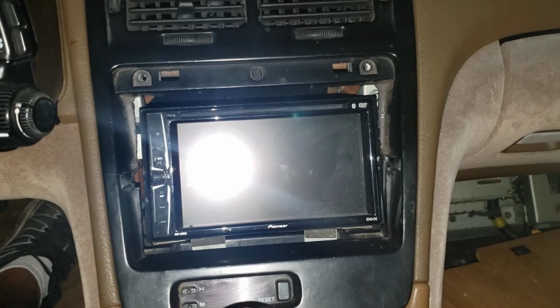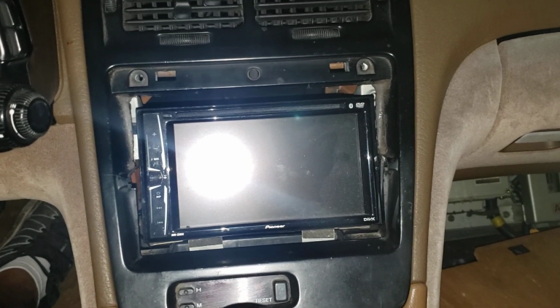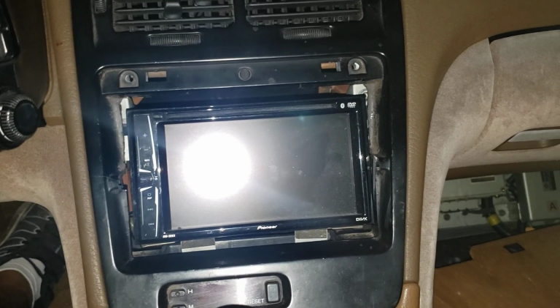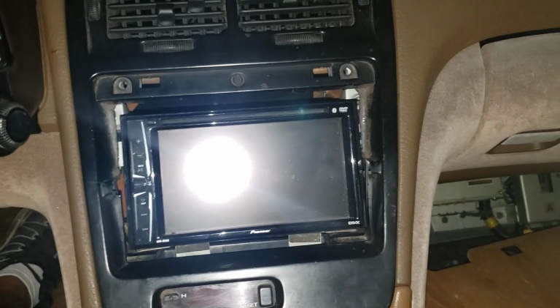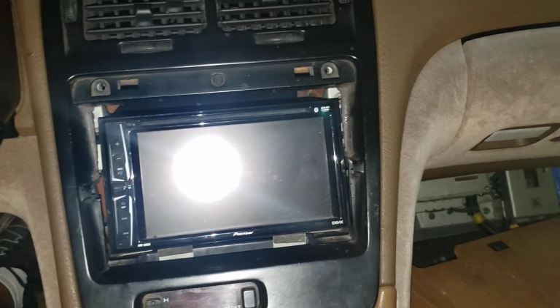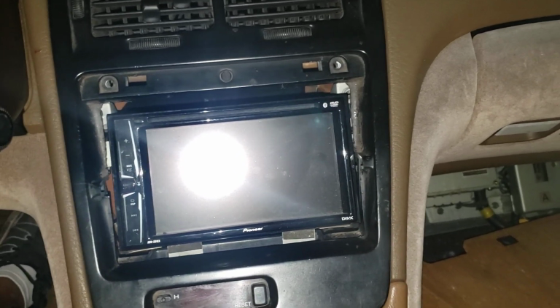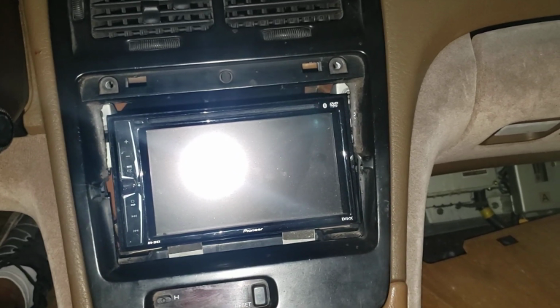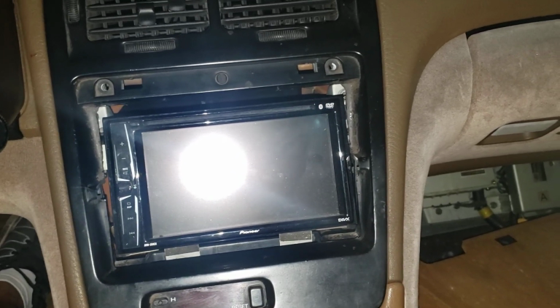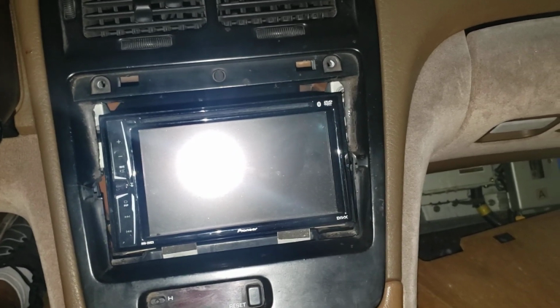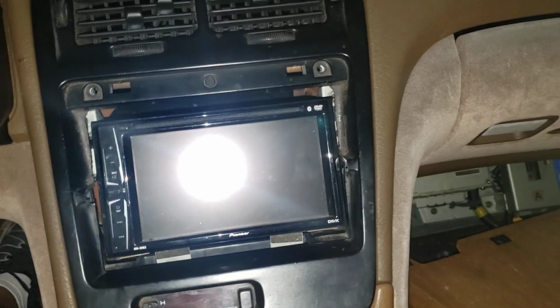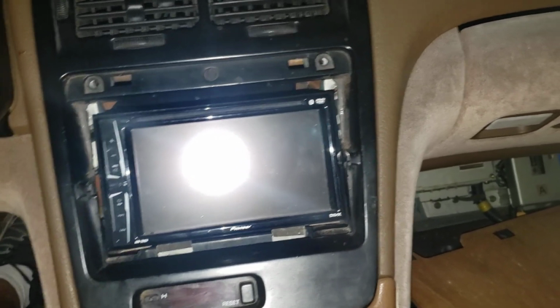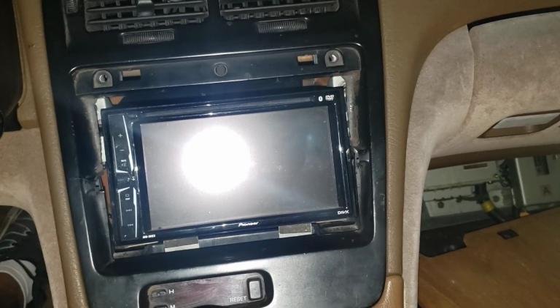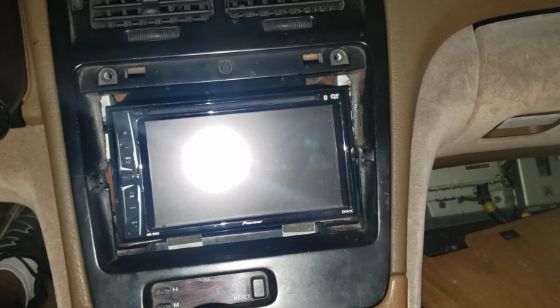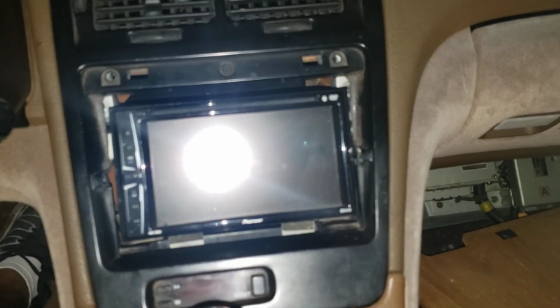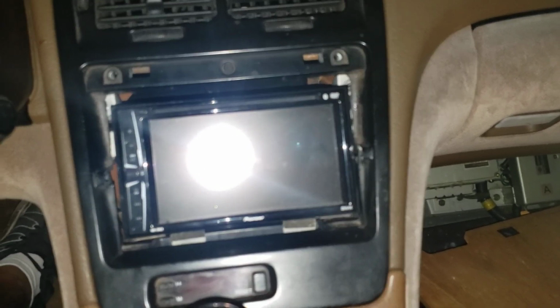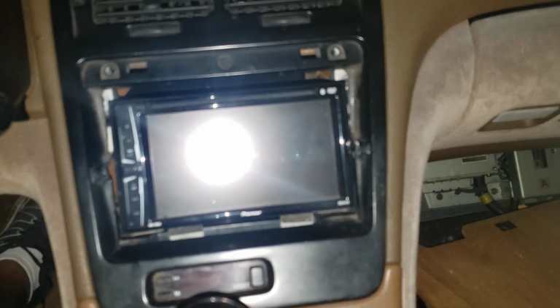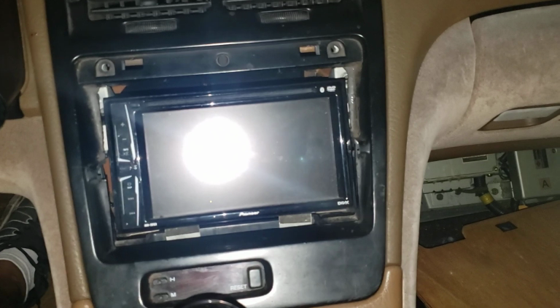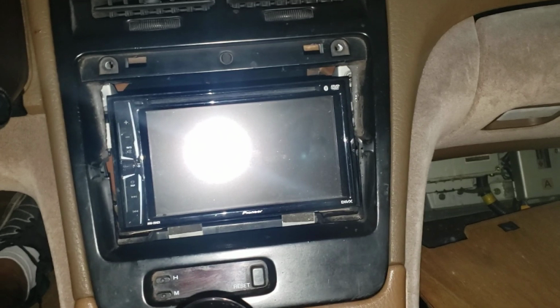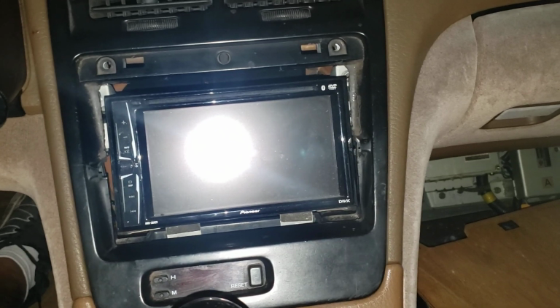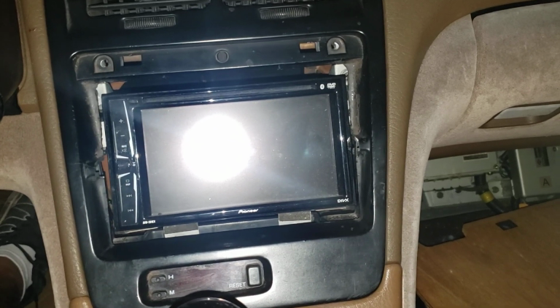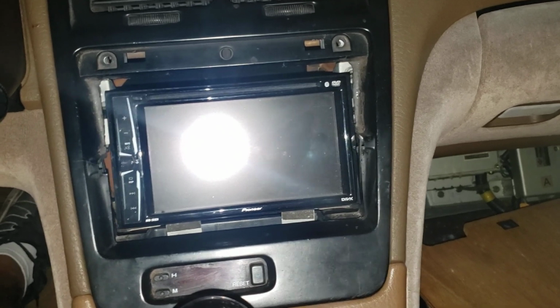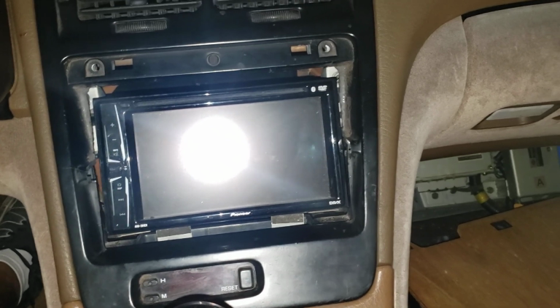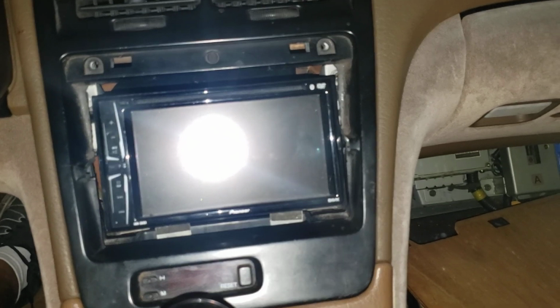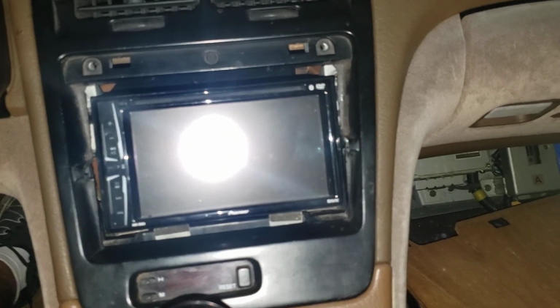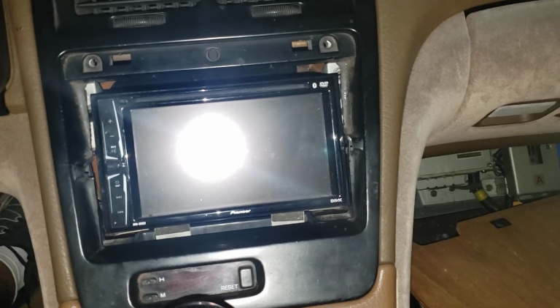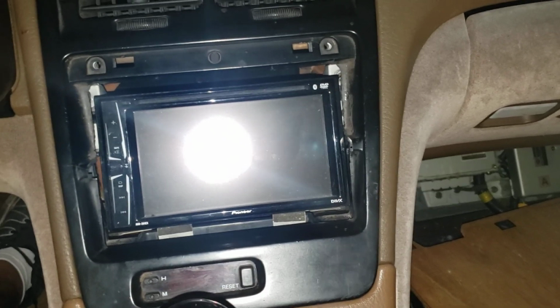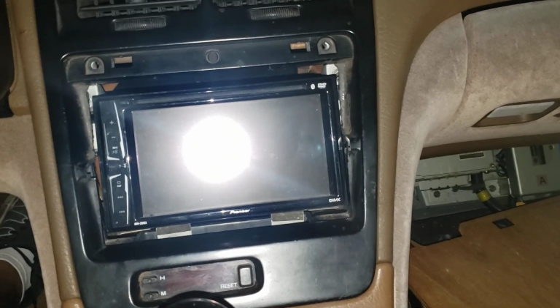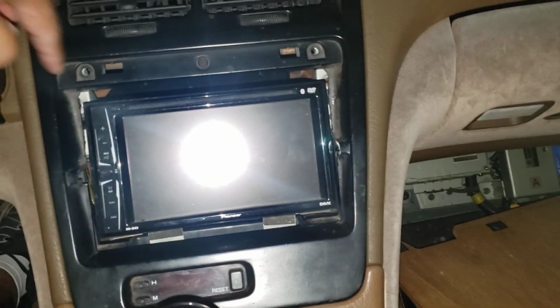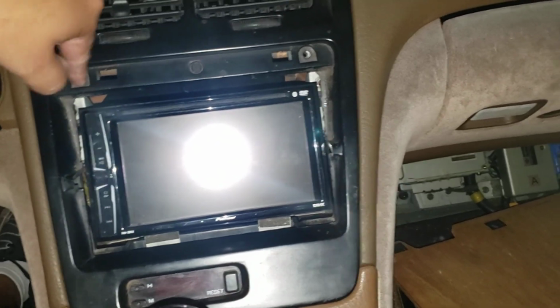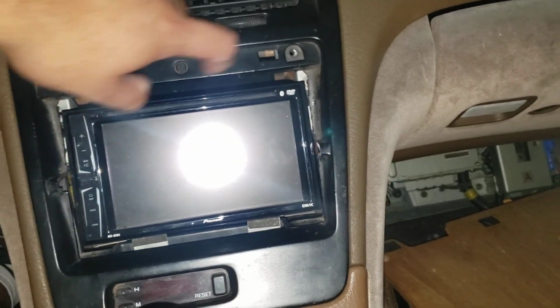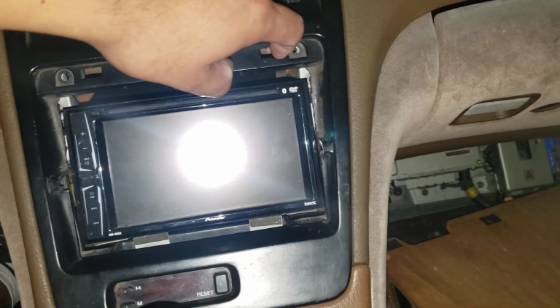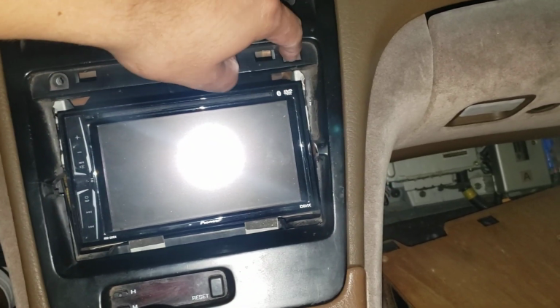This is how it looks with the bezel on. Not too bad. My wife did say it looked bad, so I might just make a trim piece here.